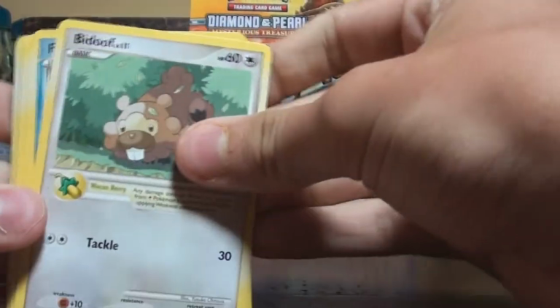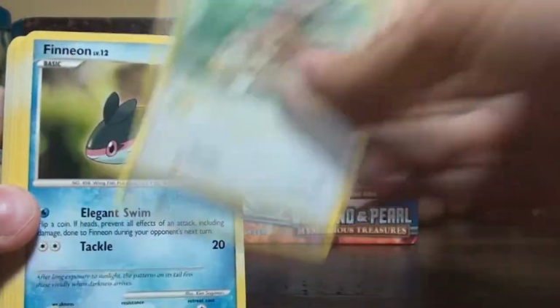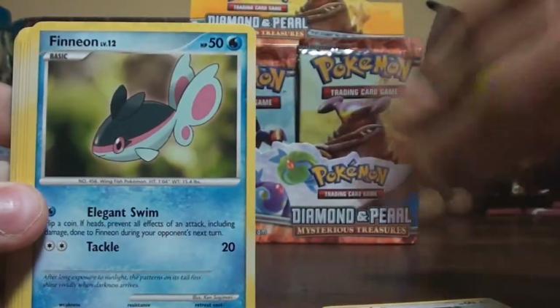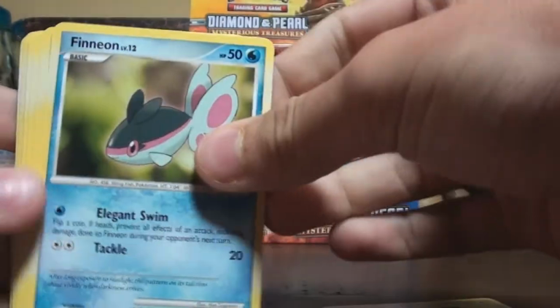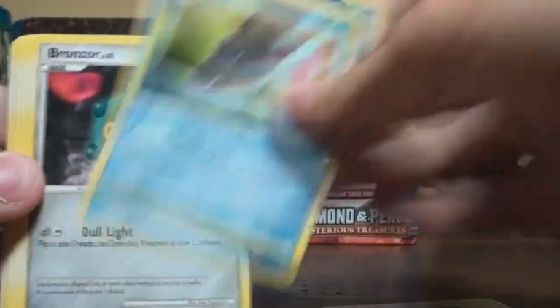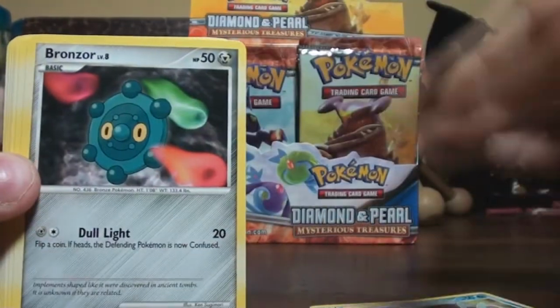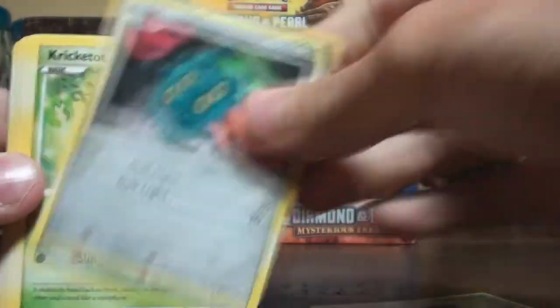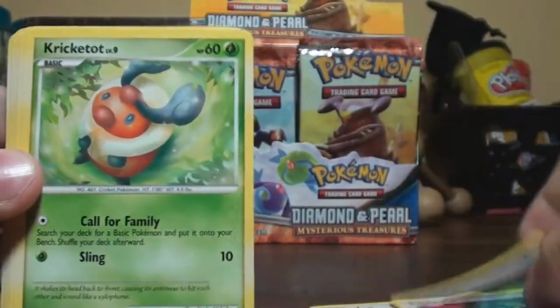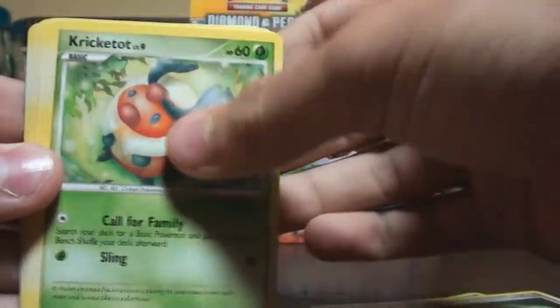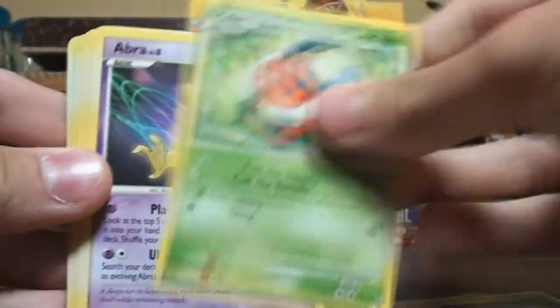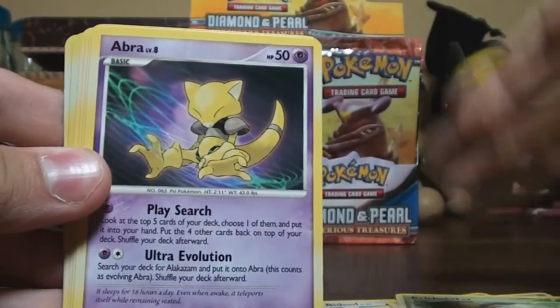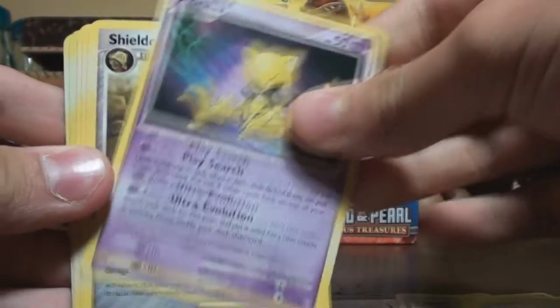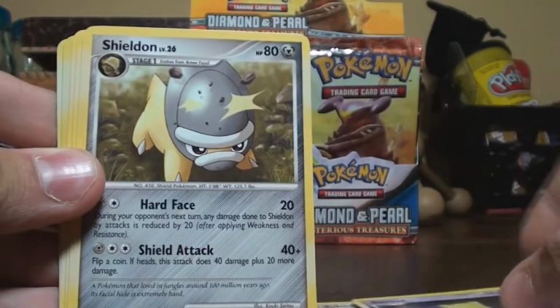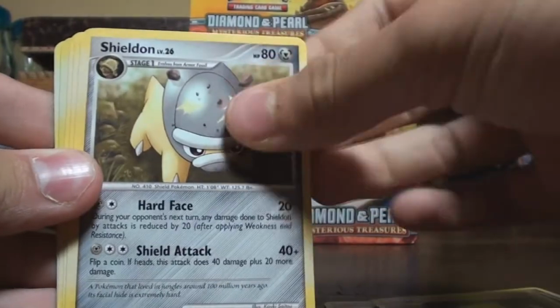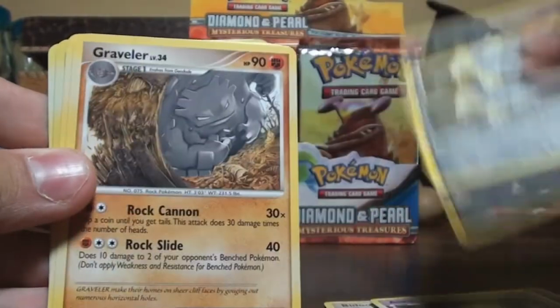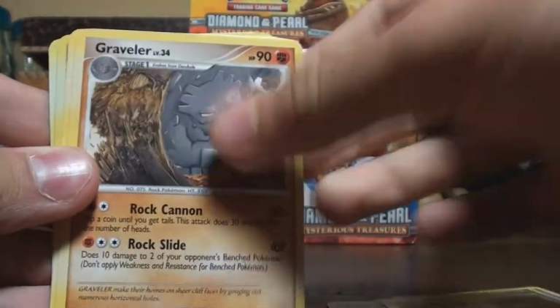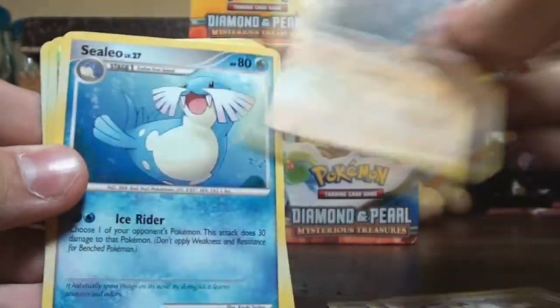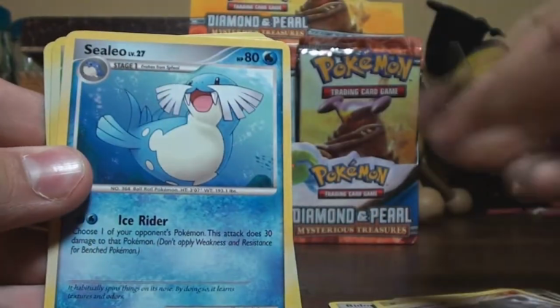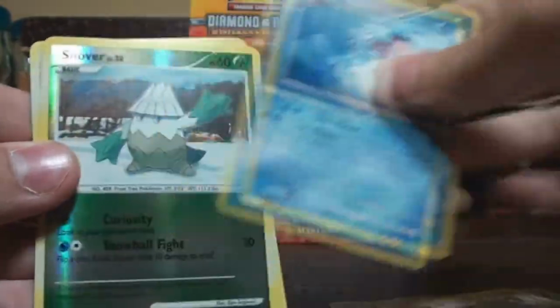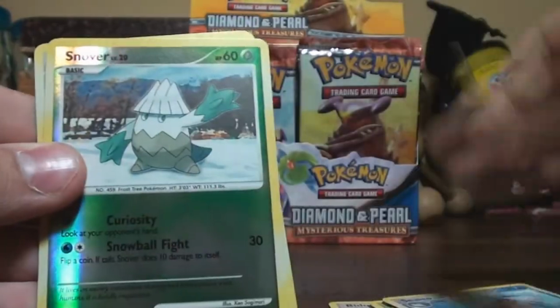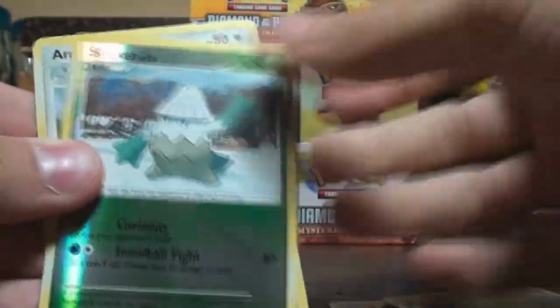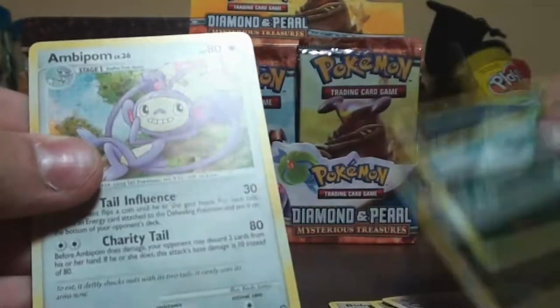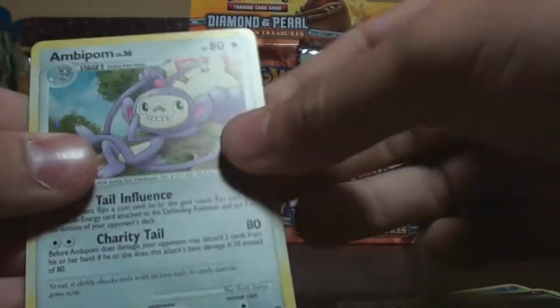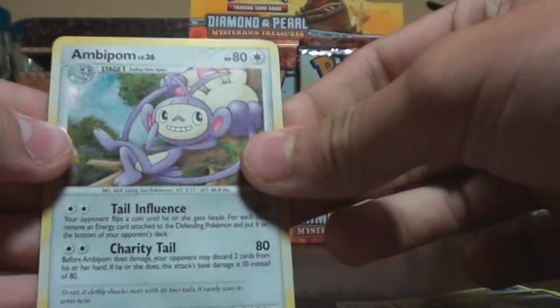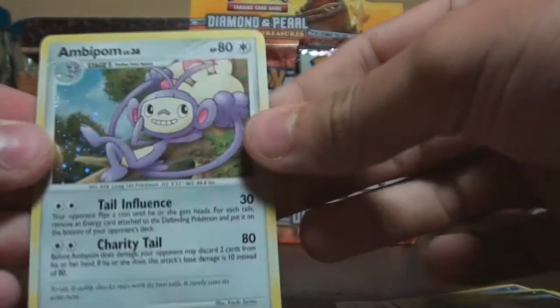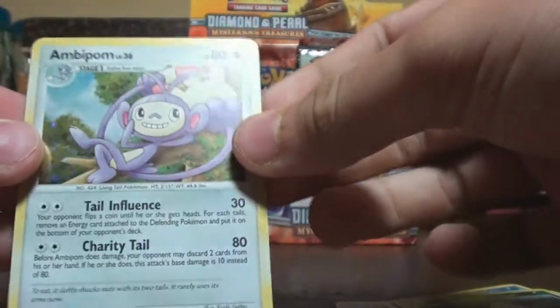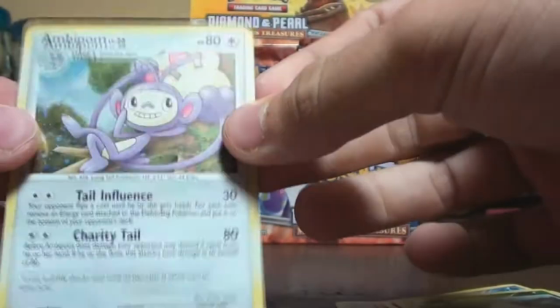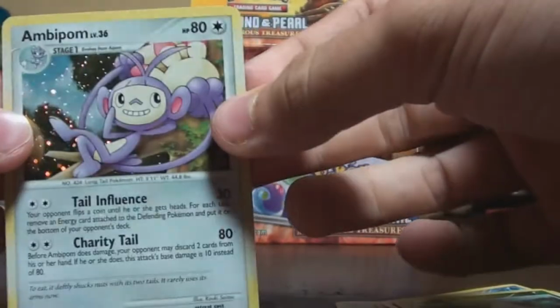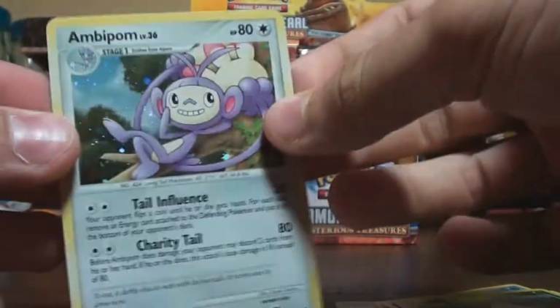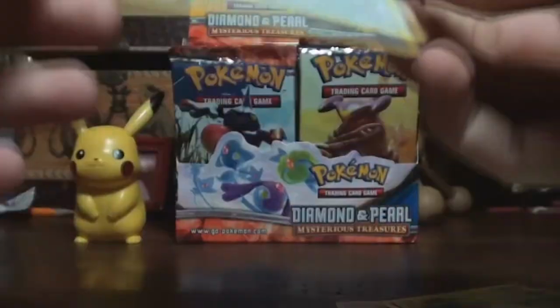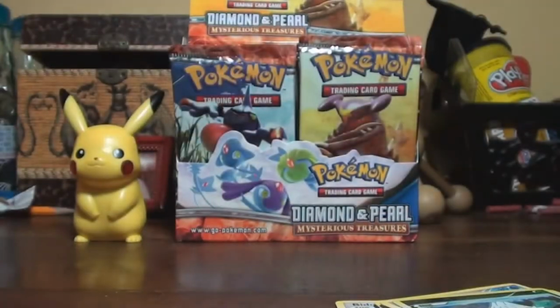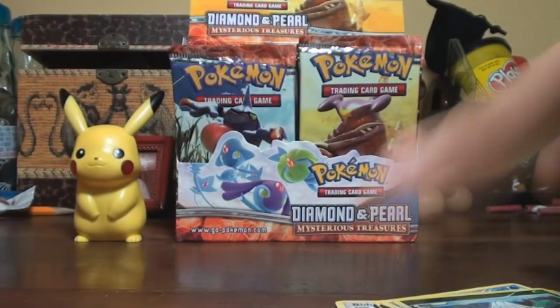Bidoof, Bibarel, Bronzor, Kricketot, Abra, Shieldon, Graveler, Quilava, Snover, and an Ampharos holo. That's pretty nice. Yeah, that's cool.